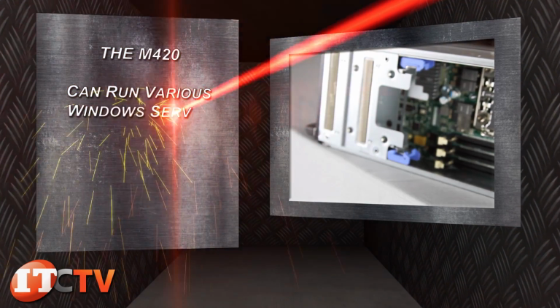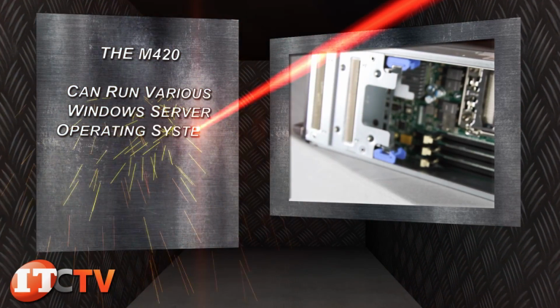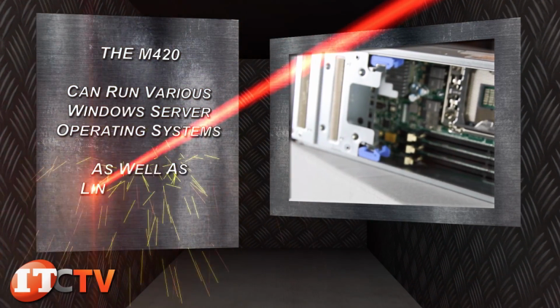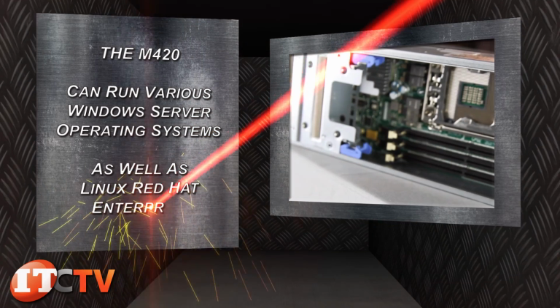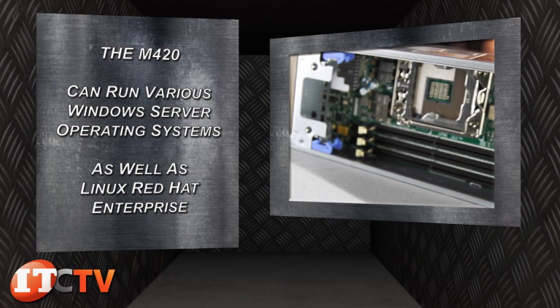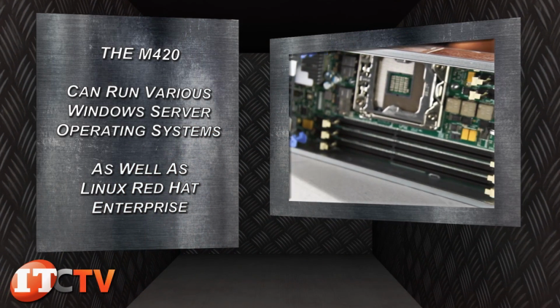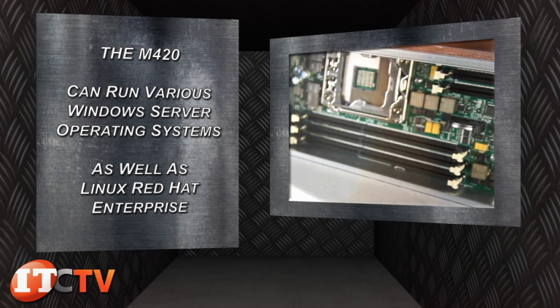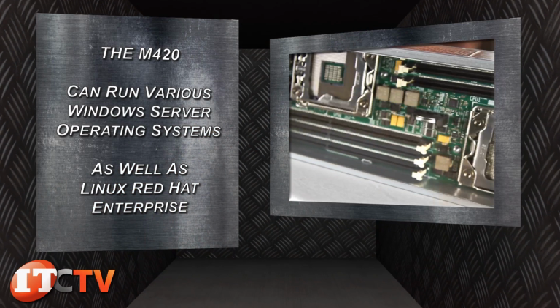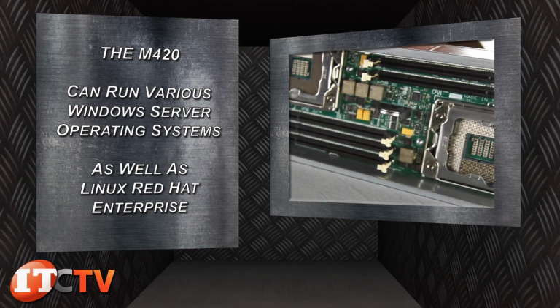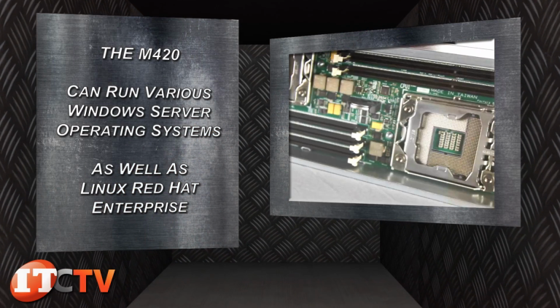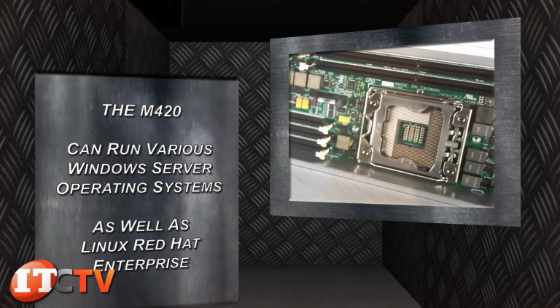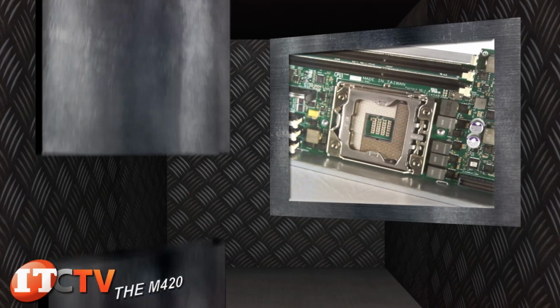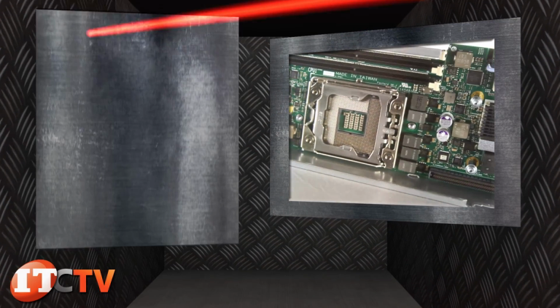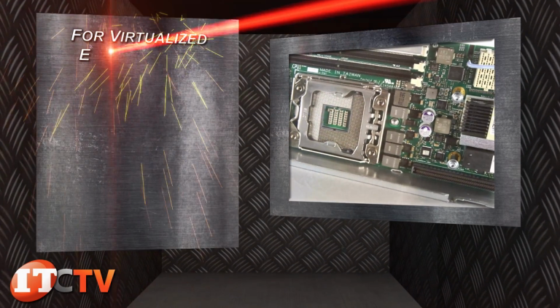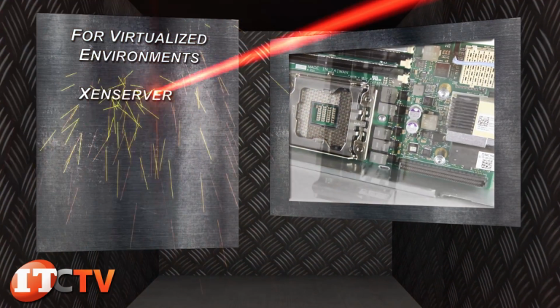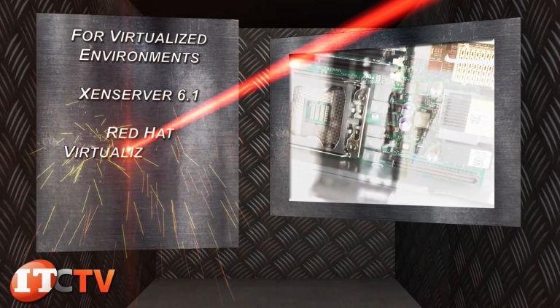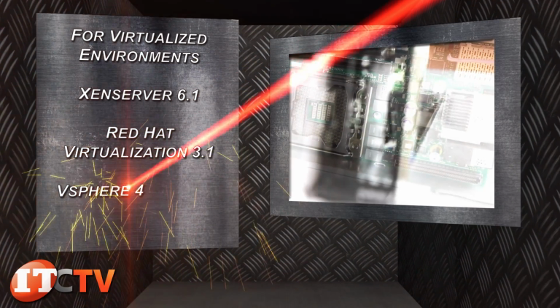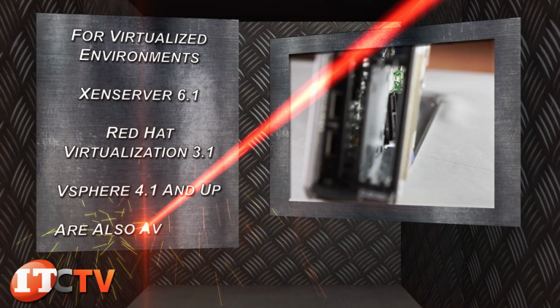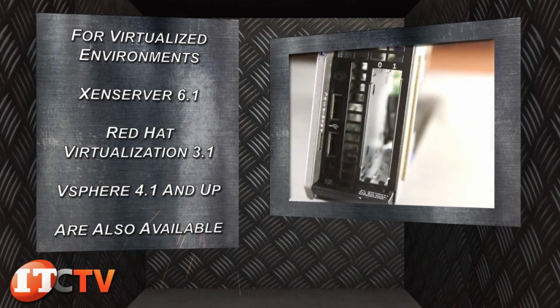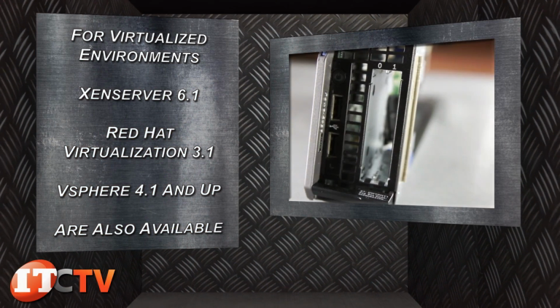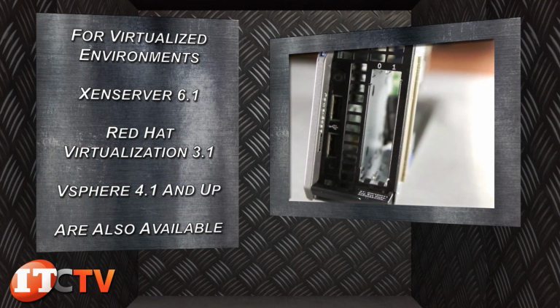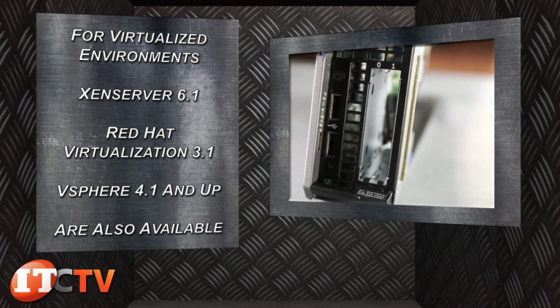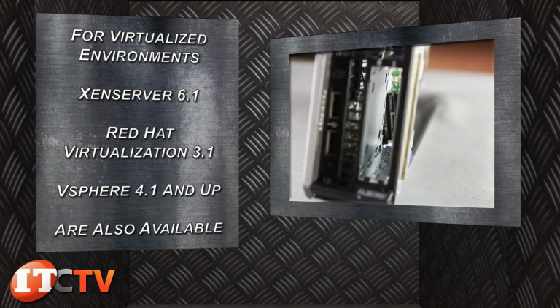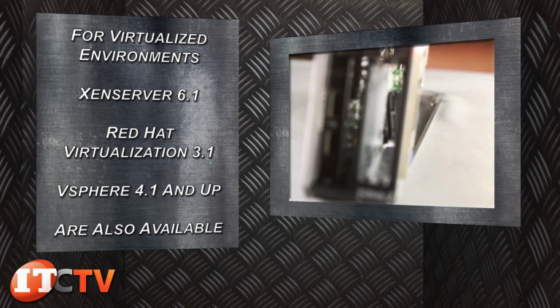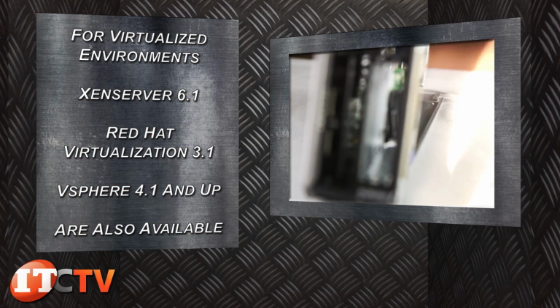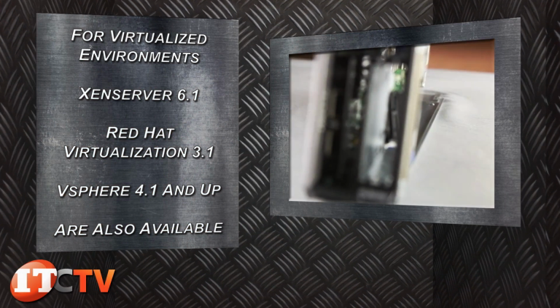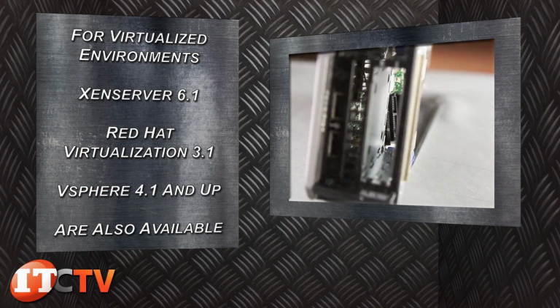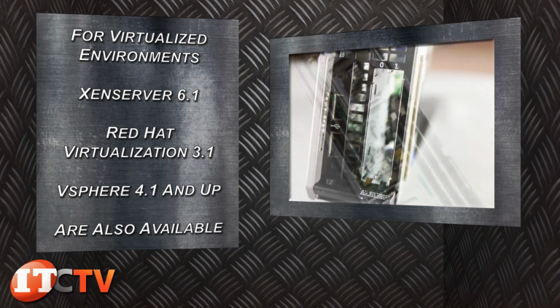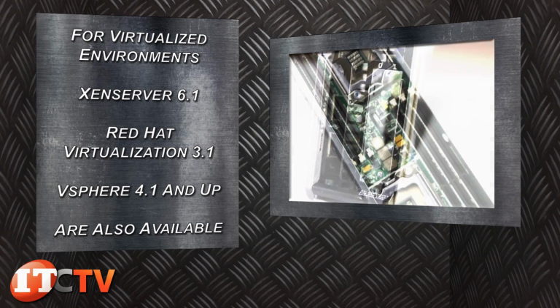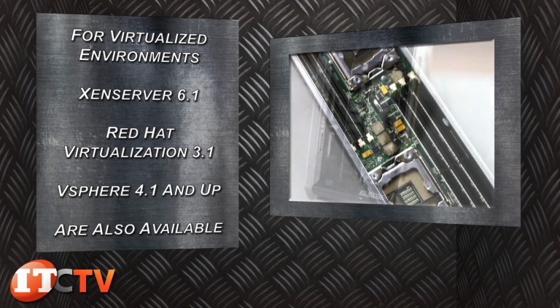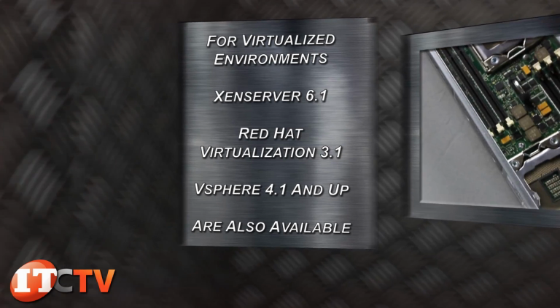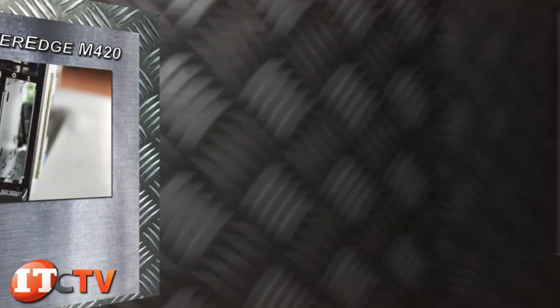The M420 can run various Windows operating systems as well as Linux Red Hat Enterprise. For virtualized environments, XenServer 6.1, Red Hat Virtualization 3.1, and vSphere 4.1 and up are also available.